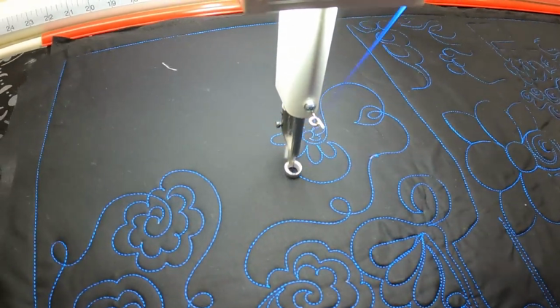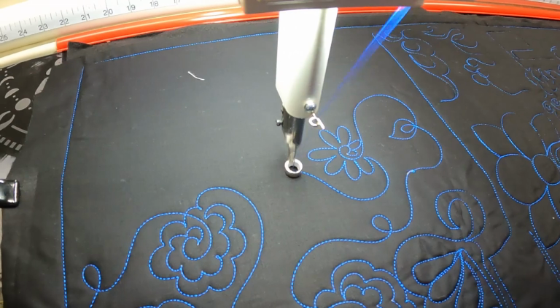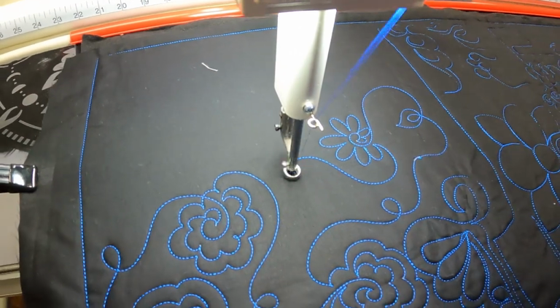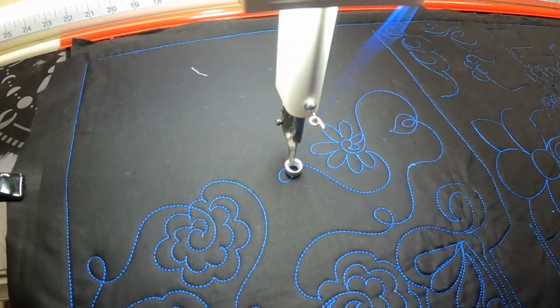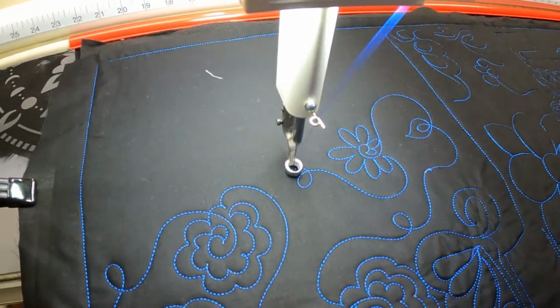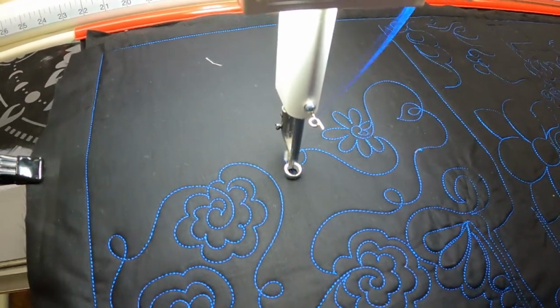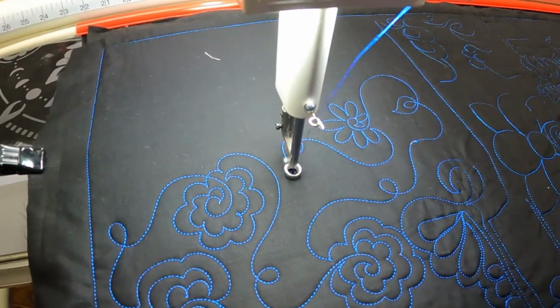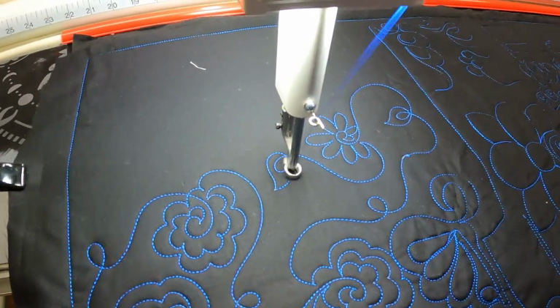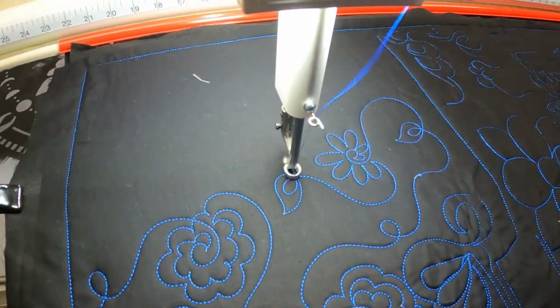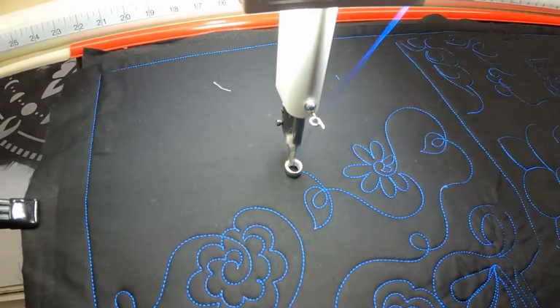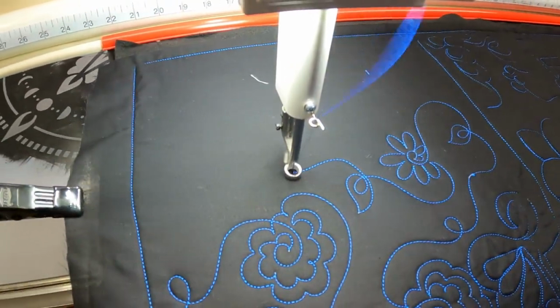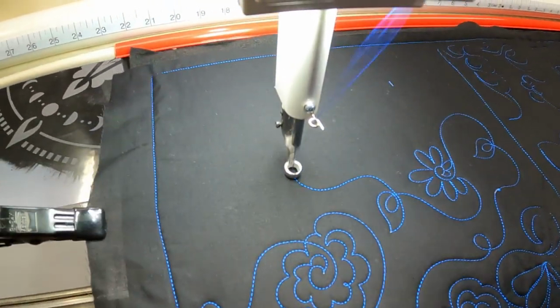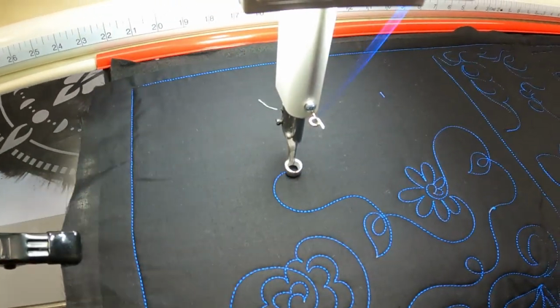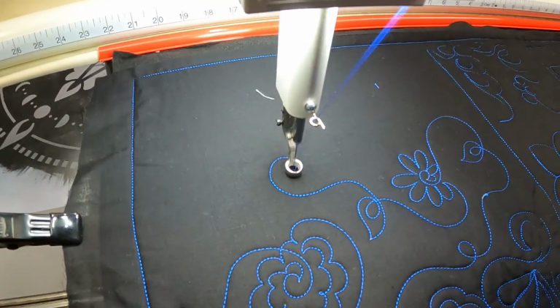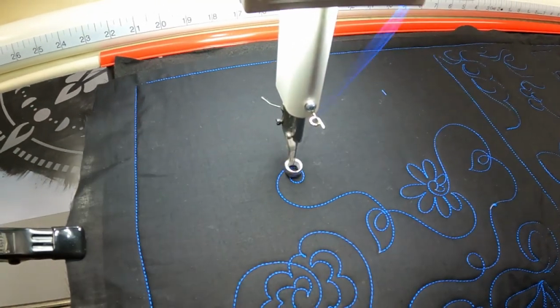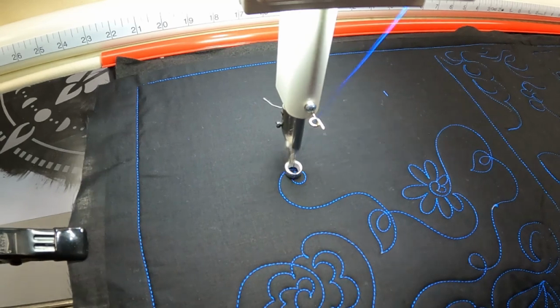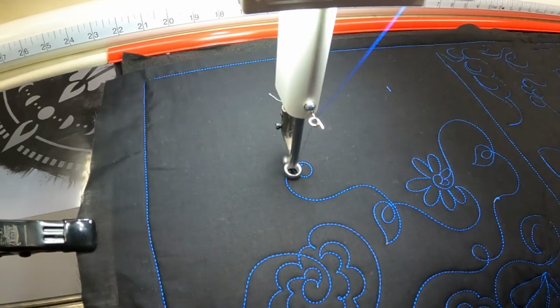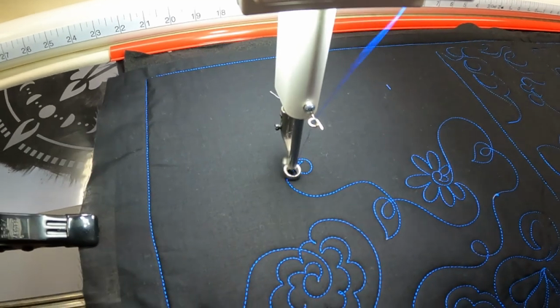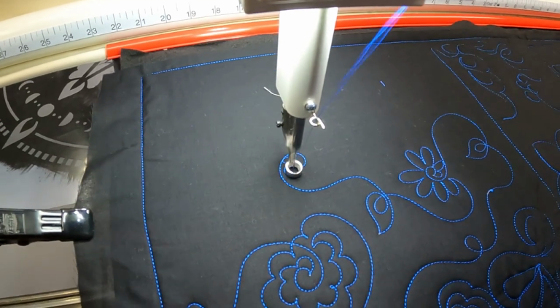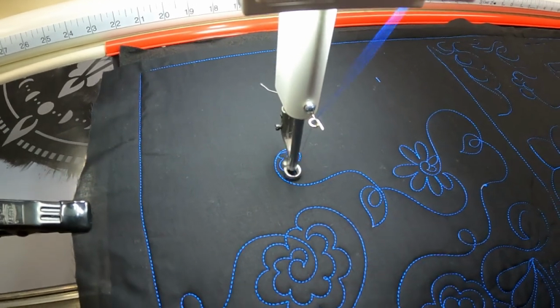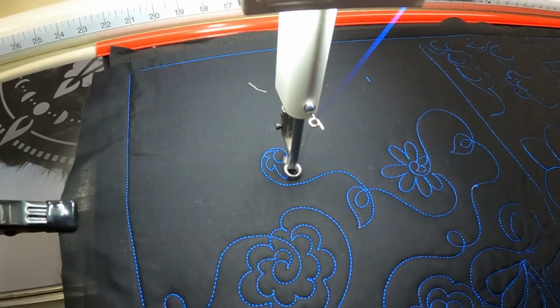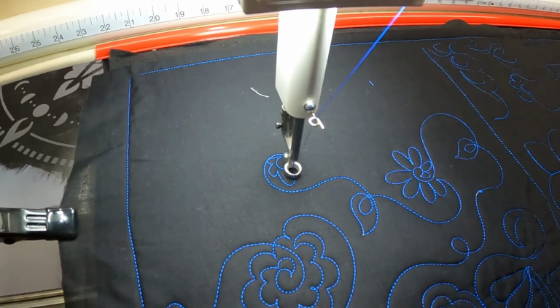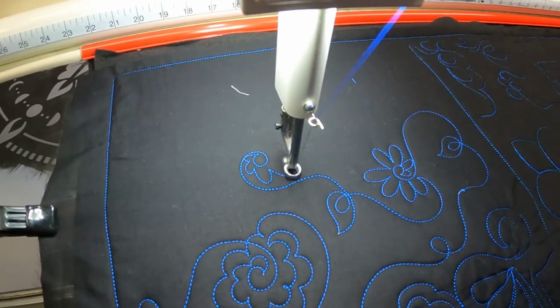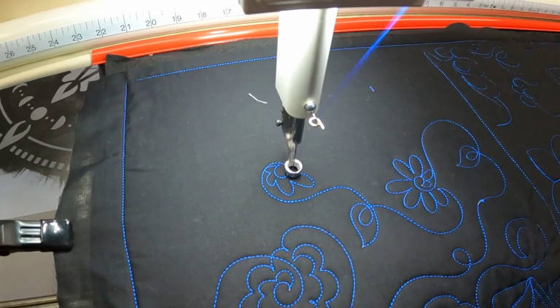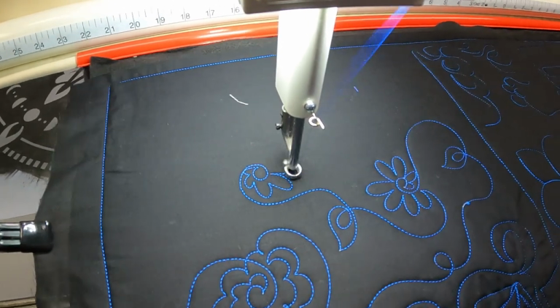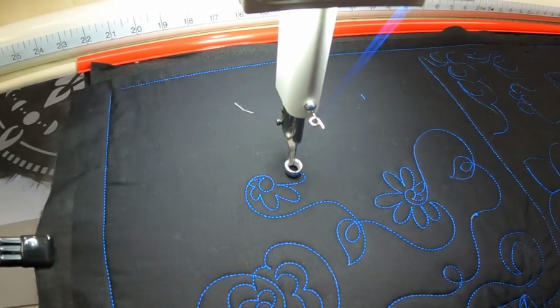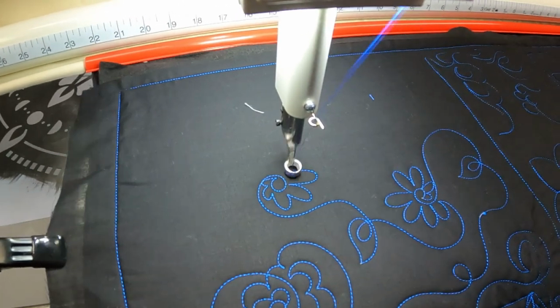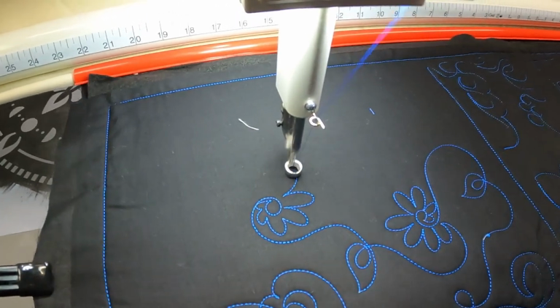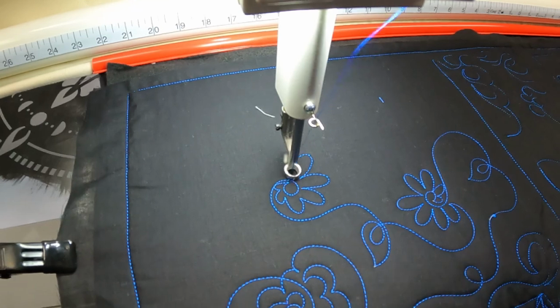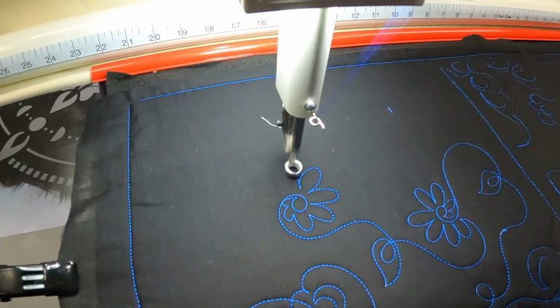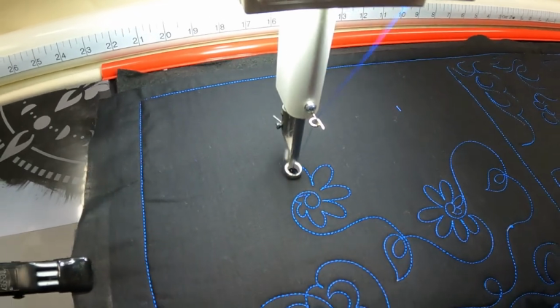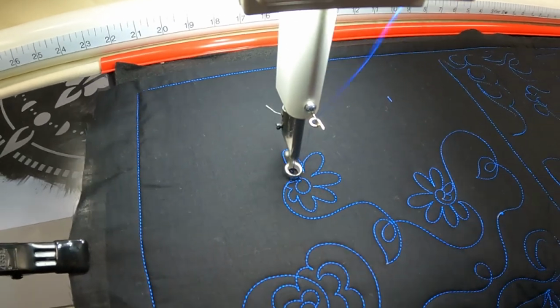loop, leap, swing, tight, petals straight up and down. Swing out, loop, leap, swing.